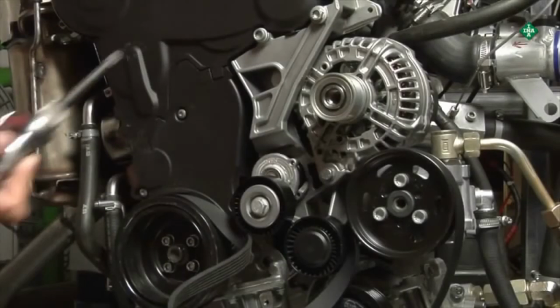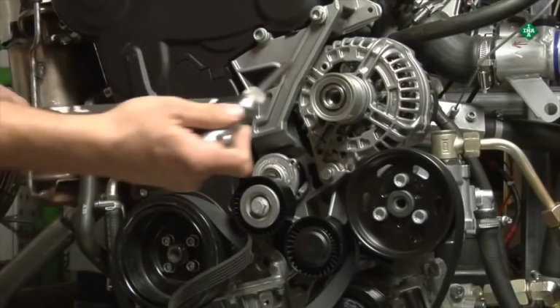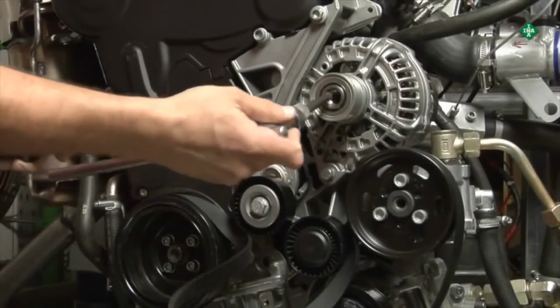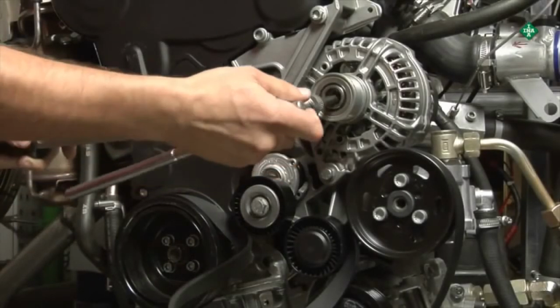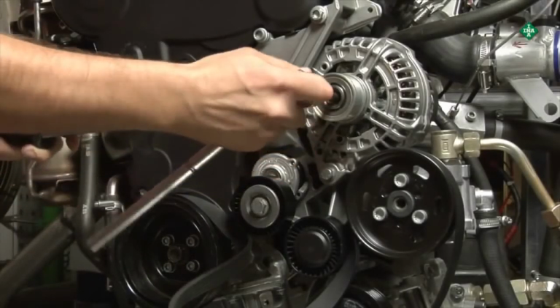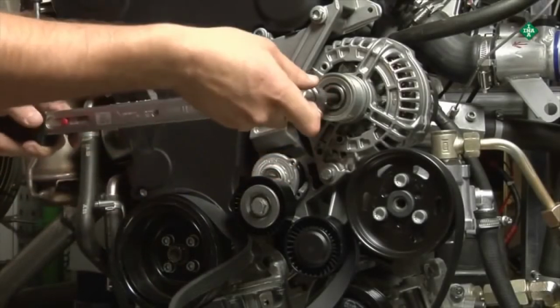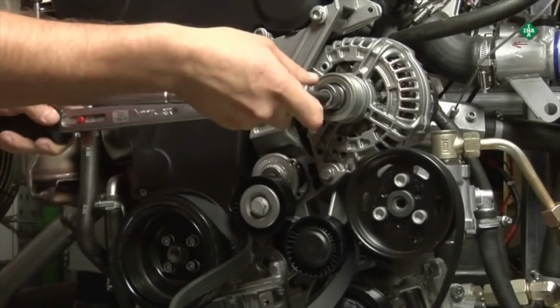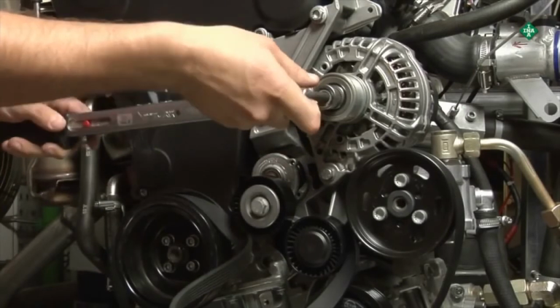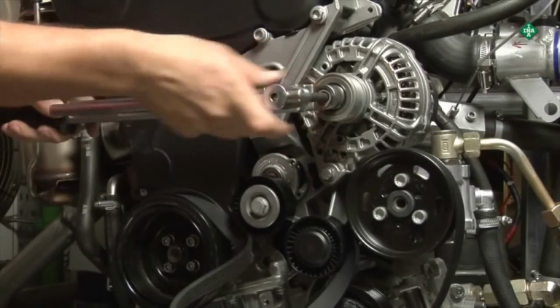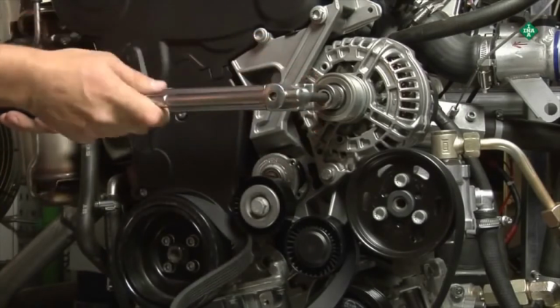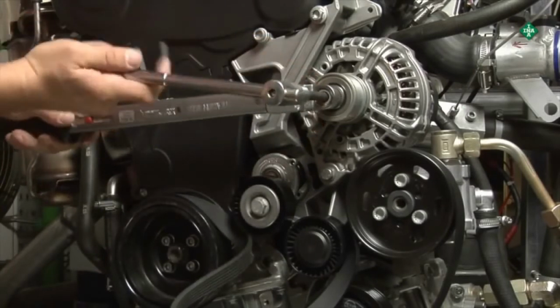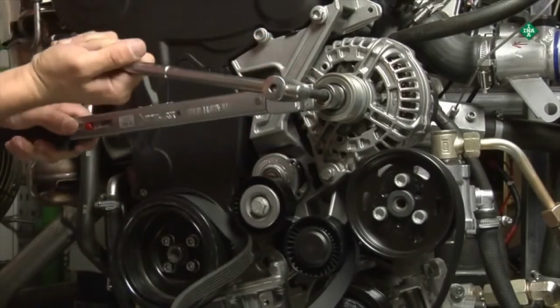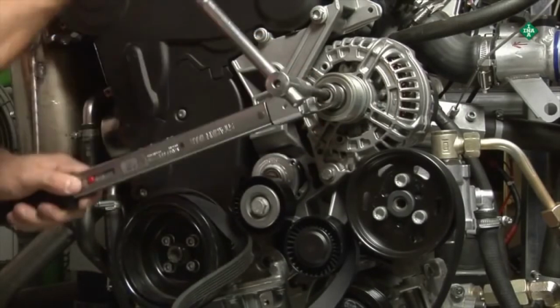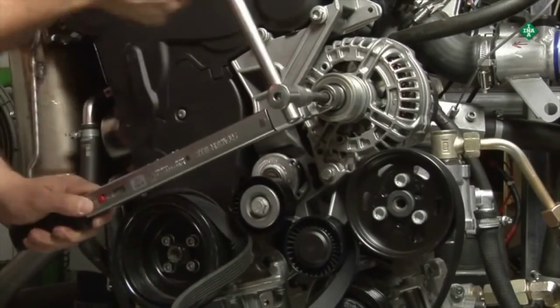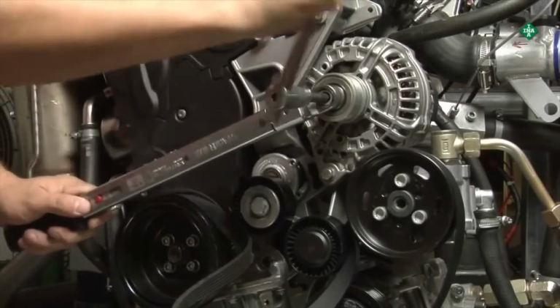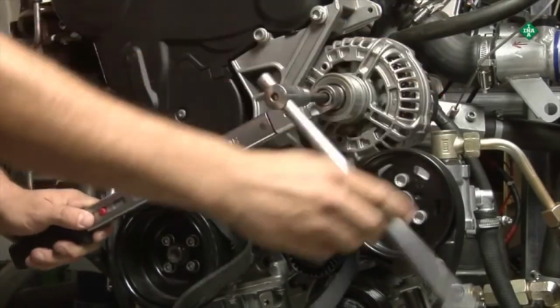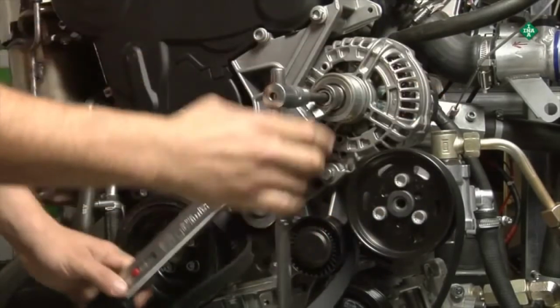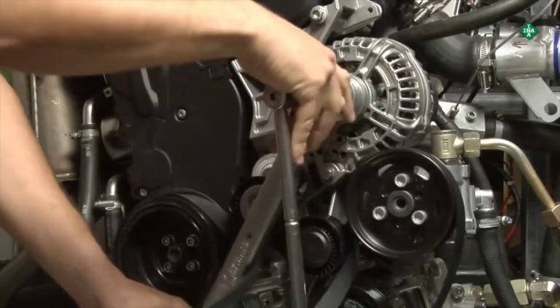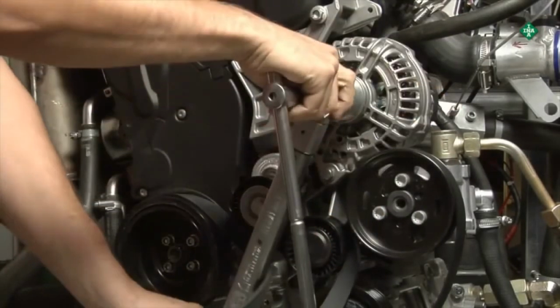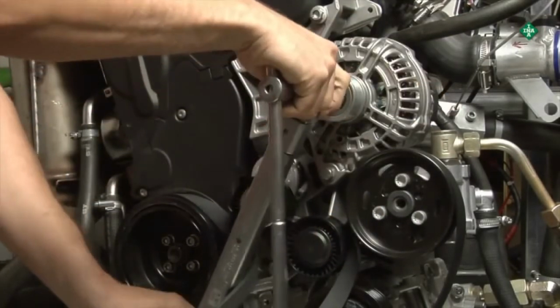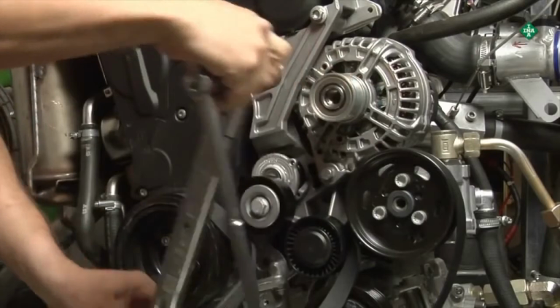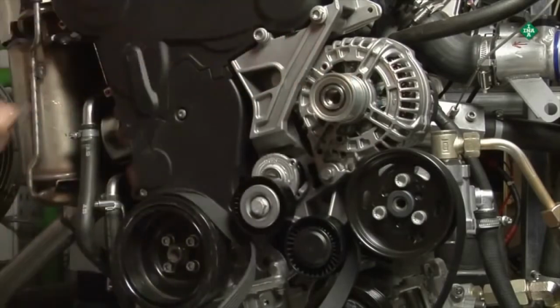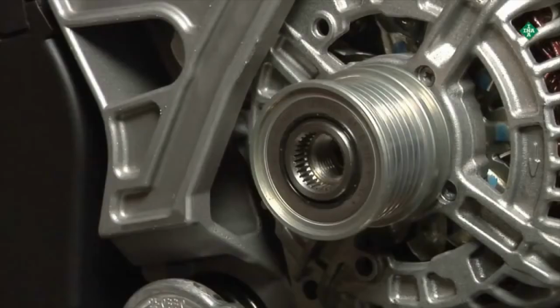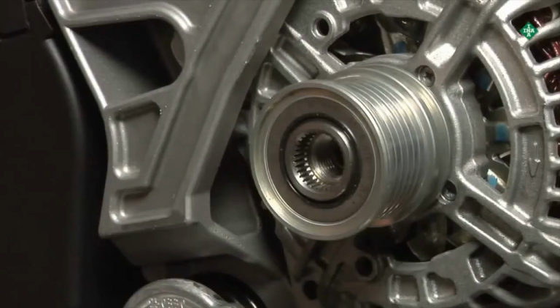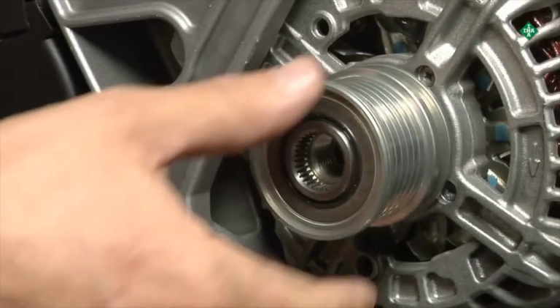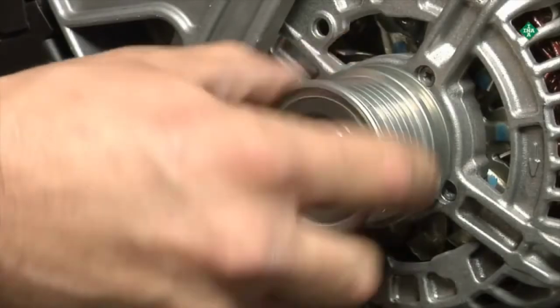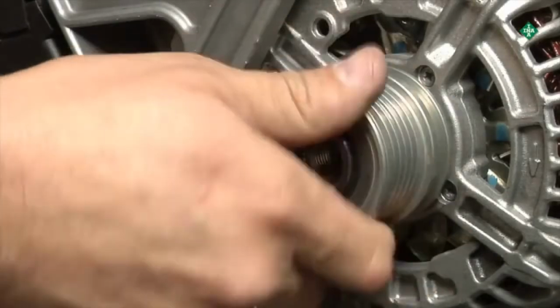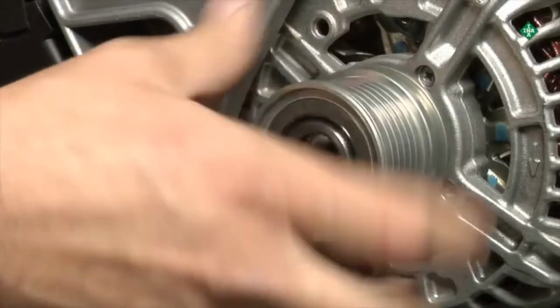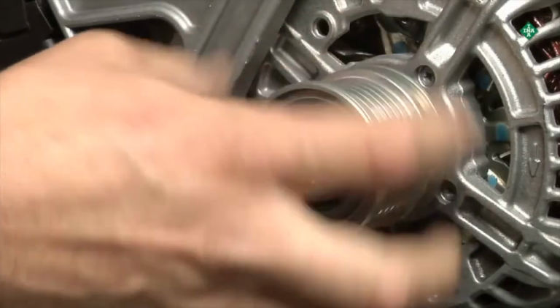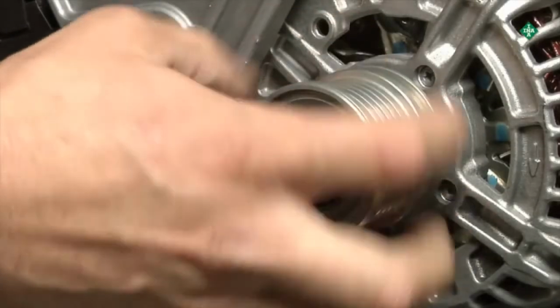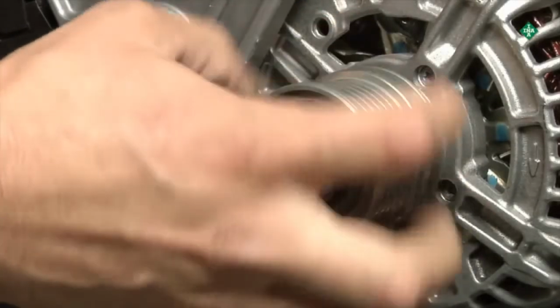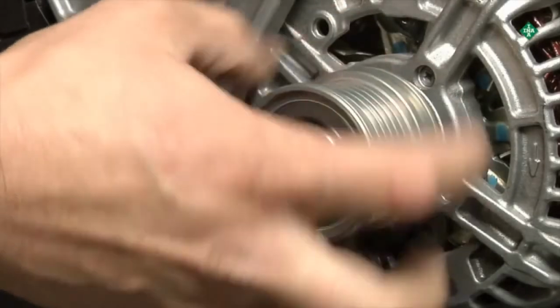A defective one-way clutch pulley, or freewheeling pulley, must be replaced. When replacing the product, it must always be replaced with the replacement part specified by INA.